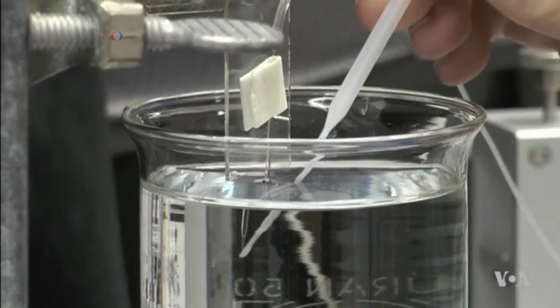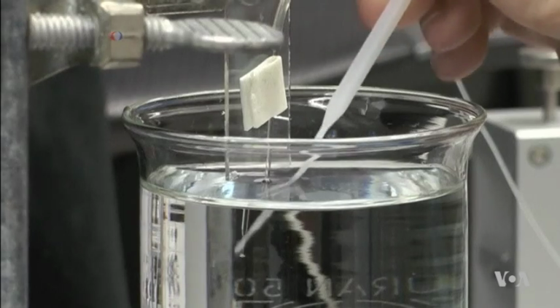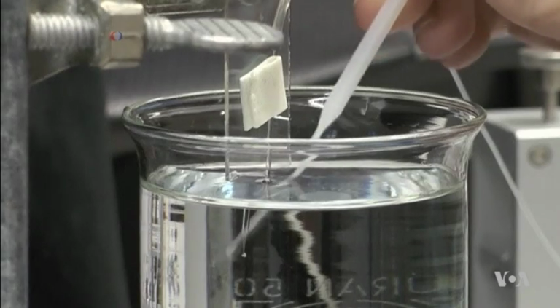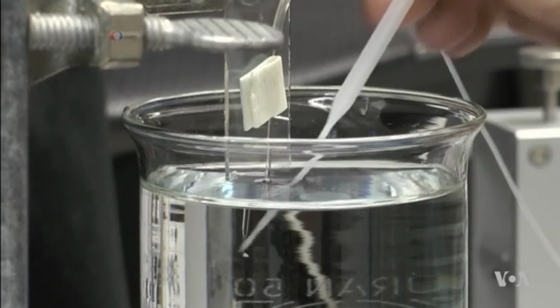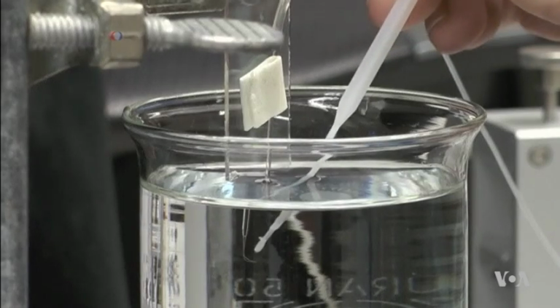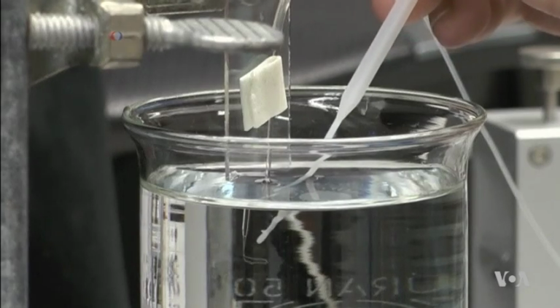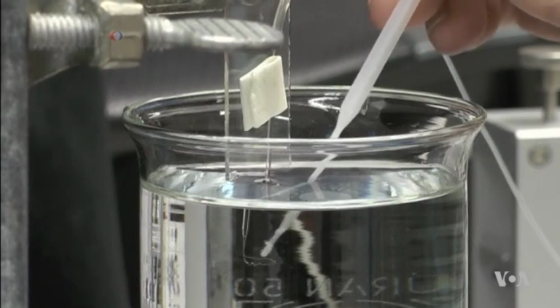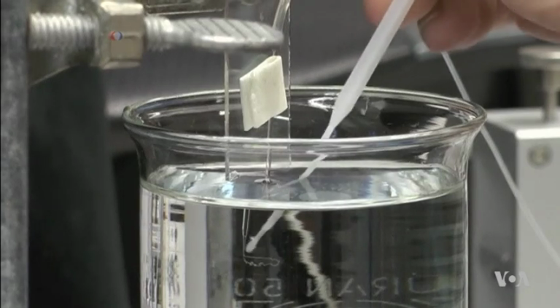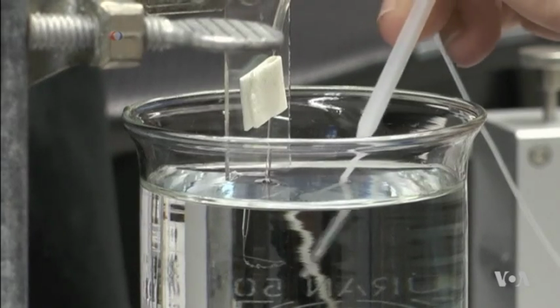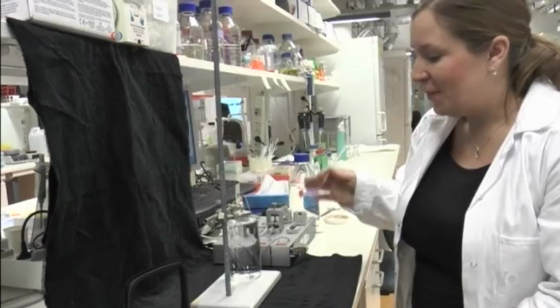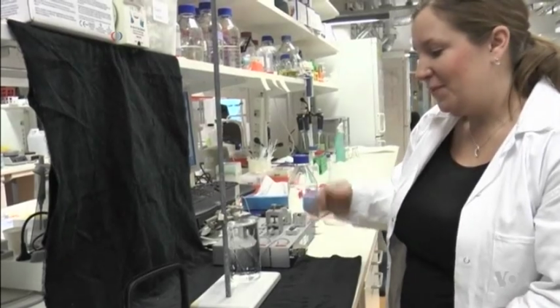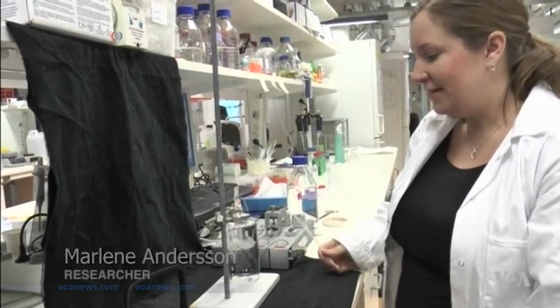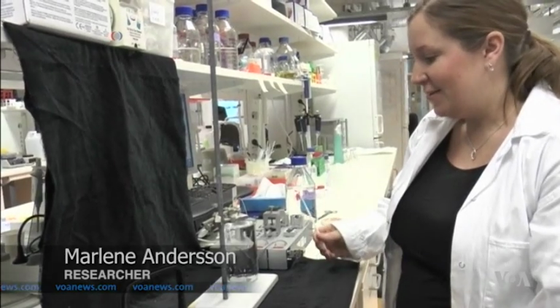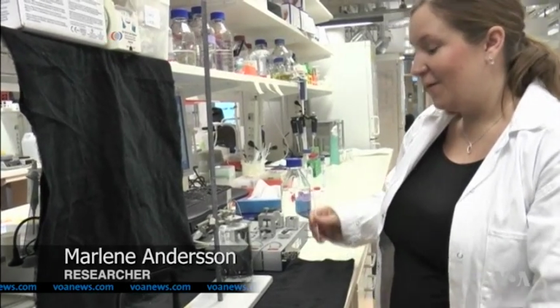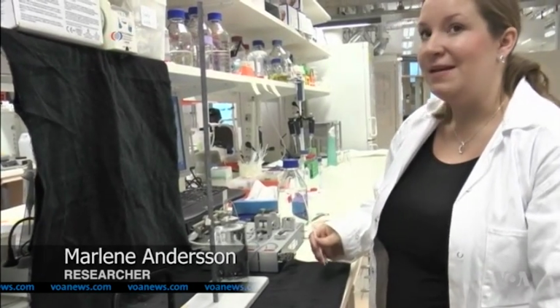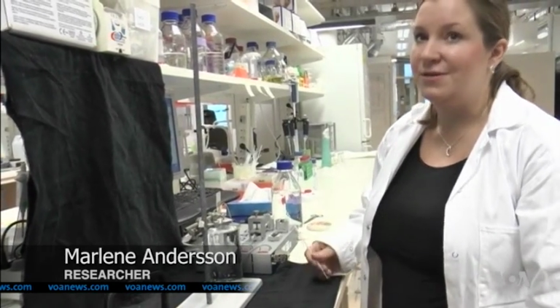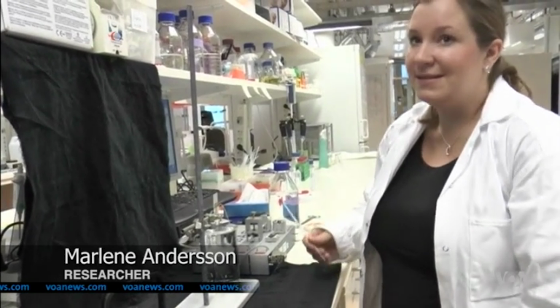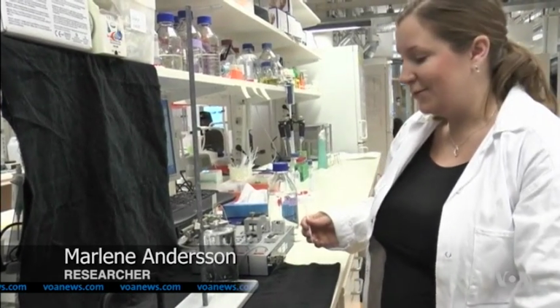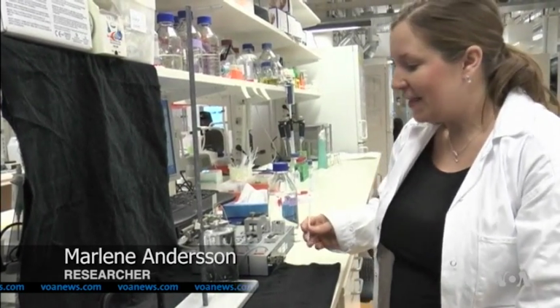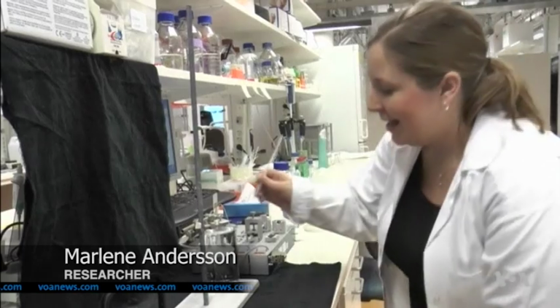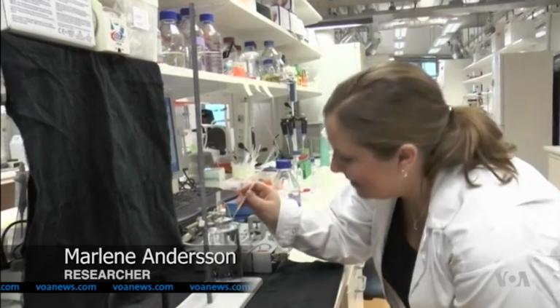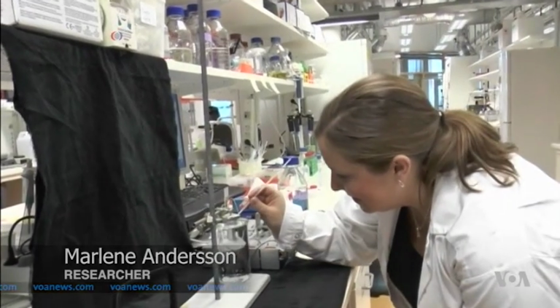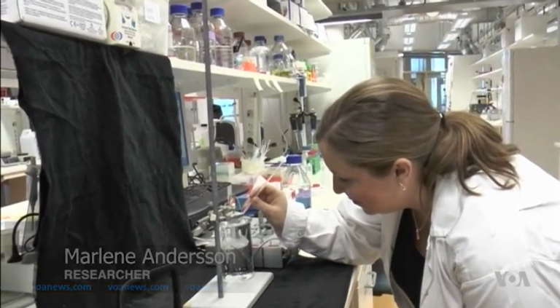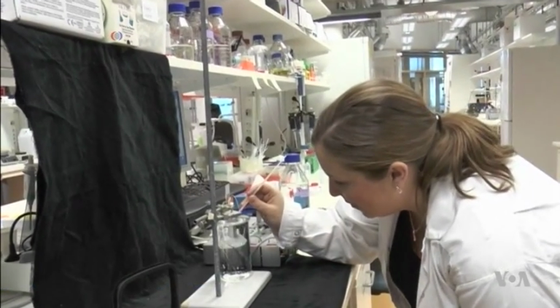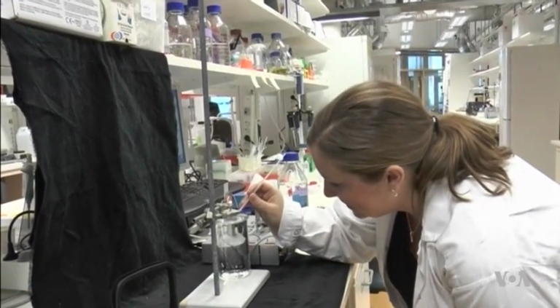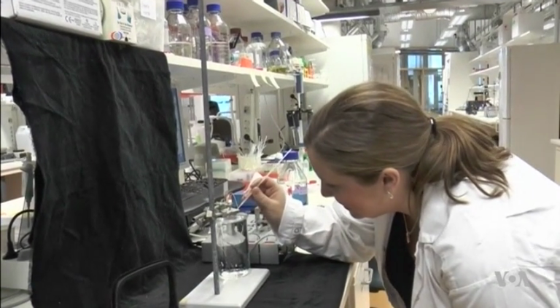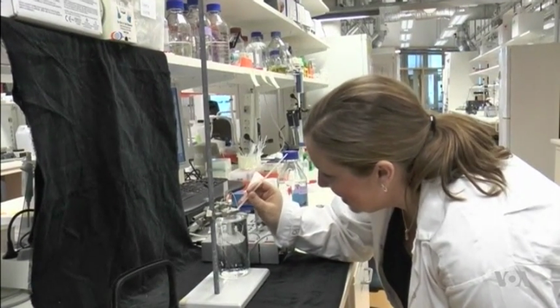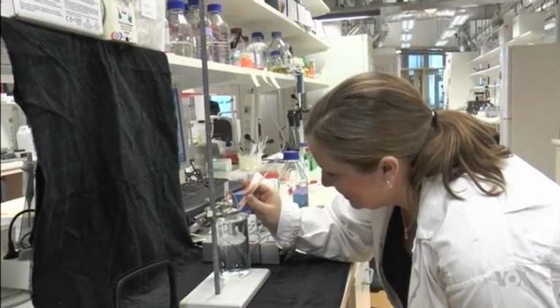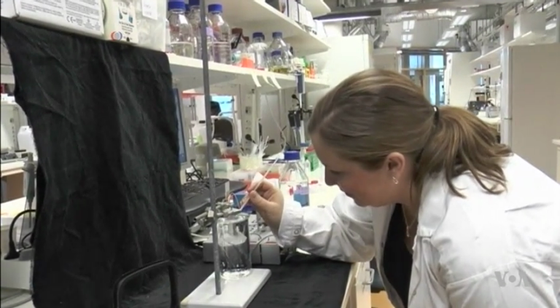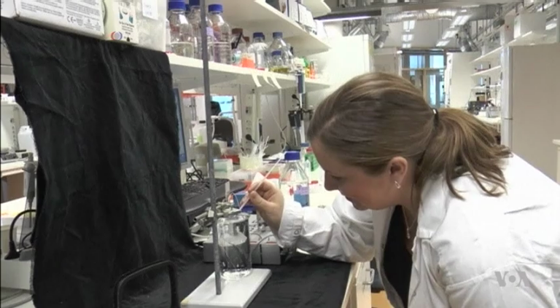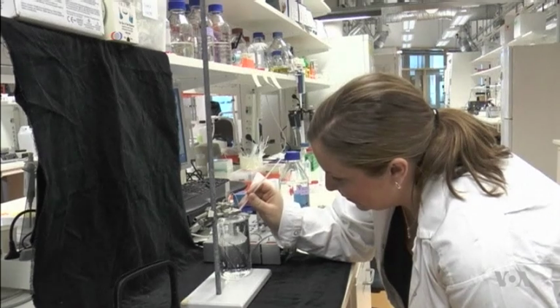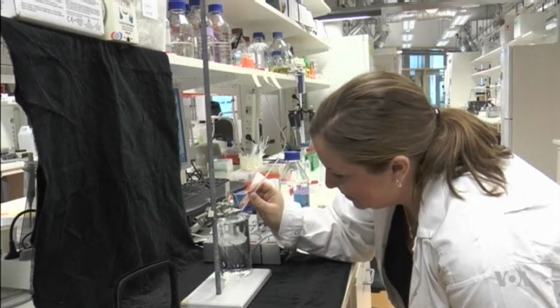Then the team just tried to do the same thing in a beaker. We pumped the protein into a low pH solution, so an acidic solution, and then the fibers form instantaneously as the protein hits the low pH buffer.